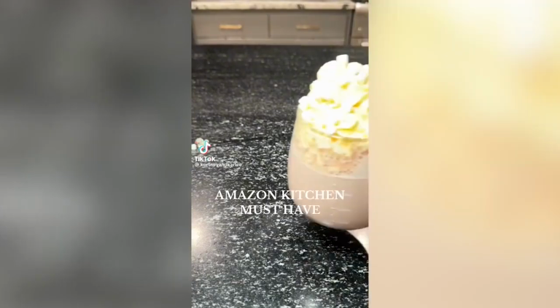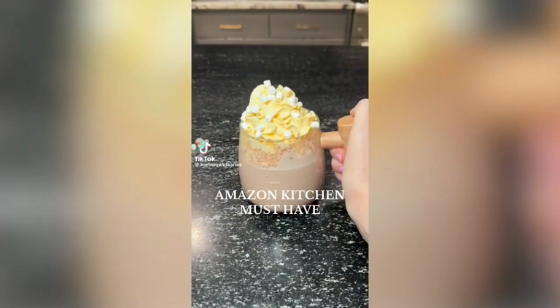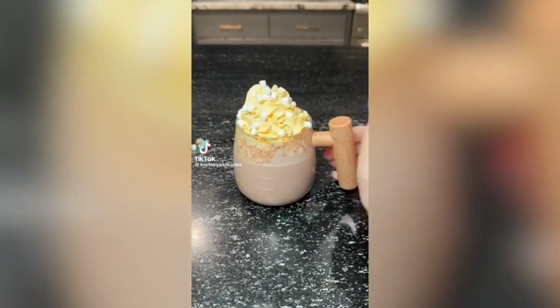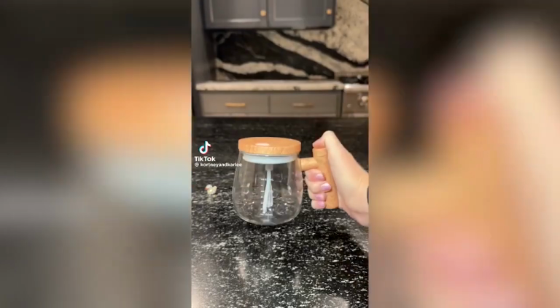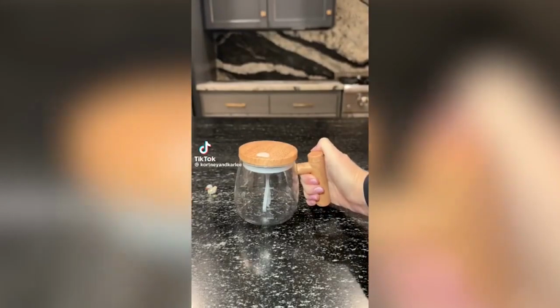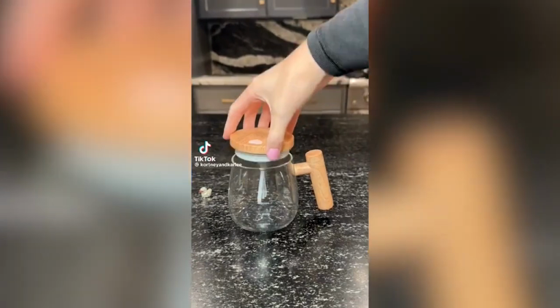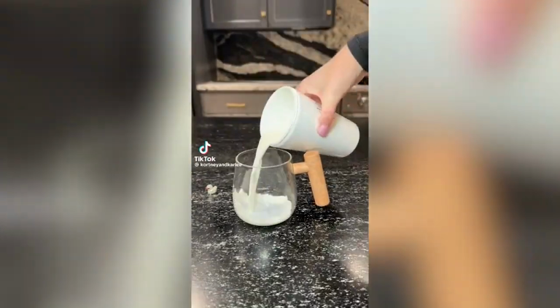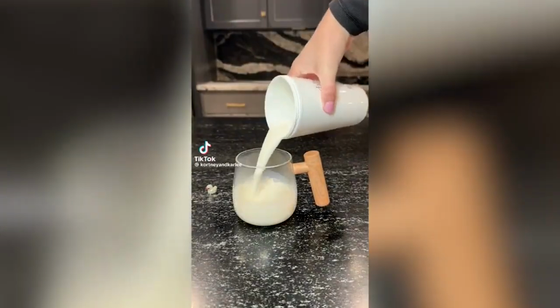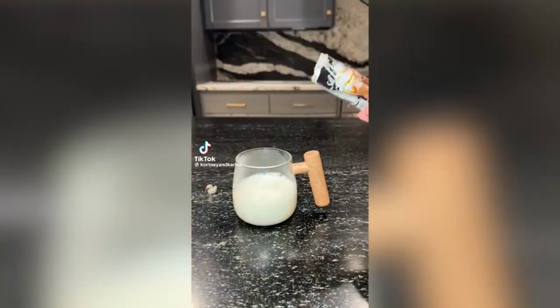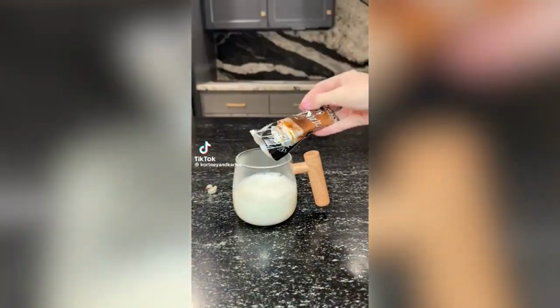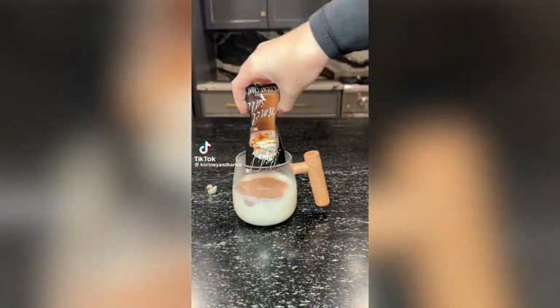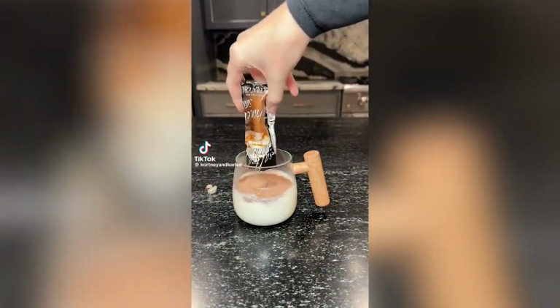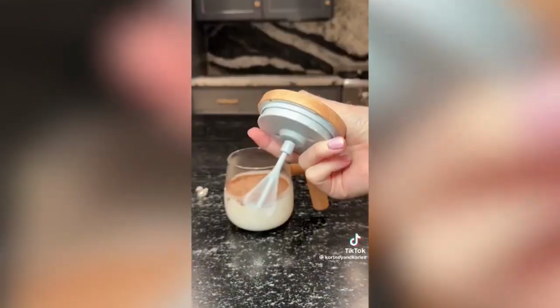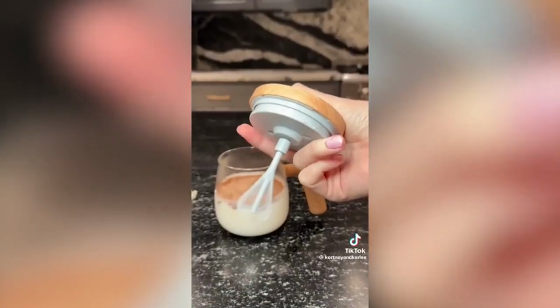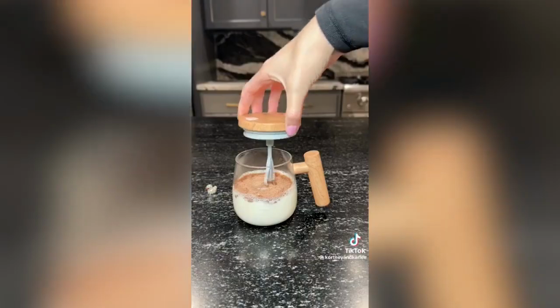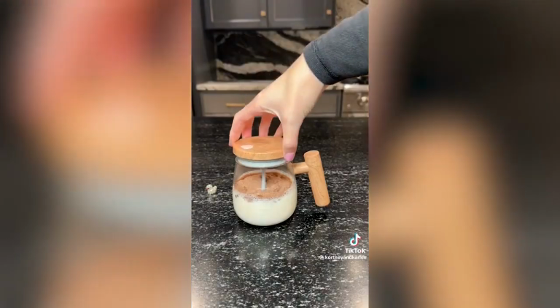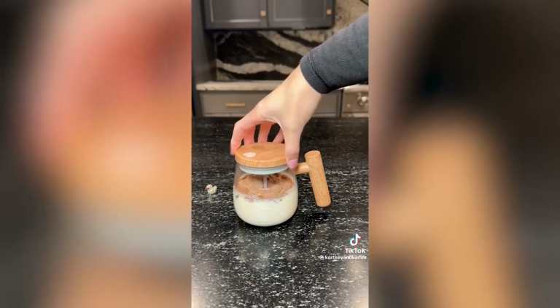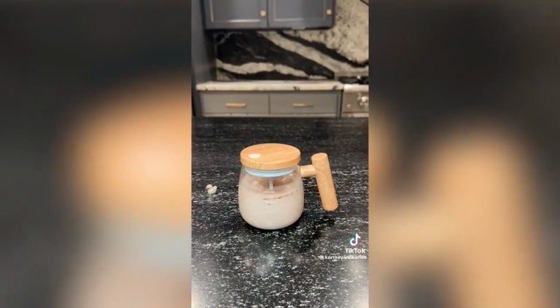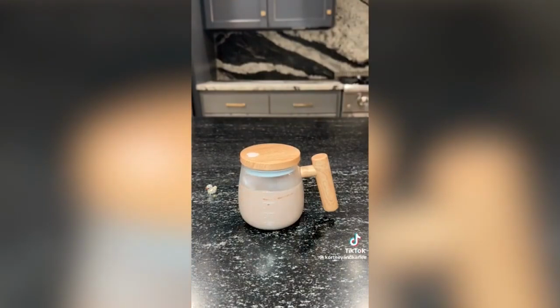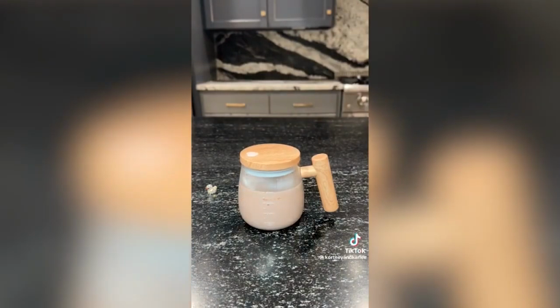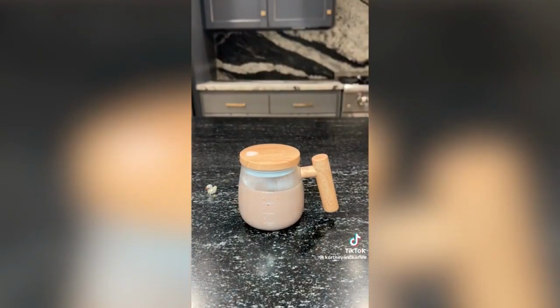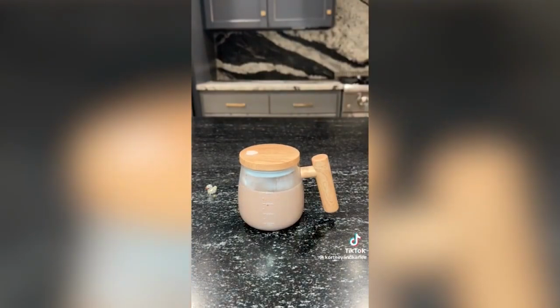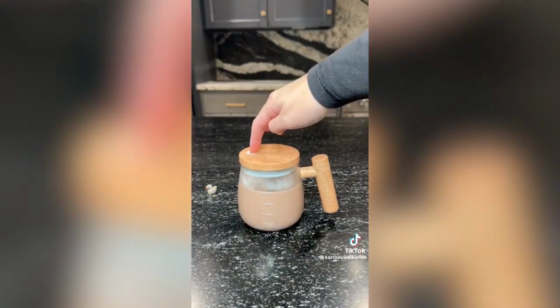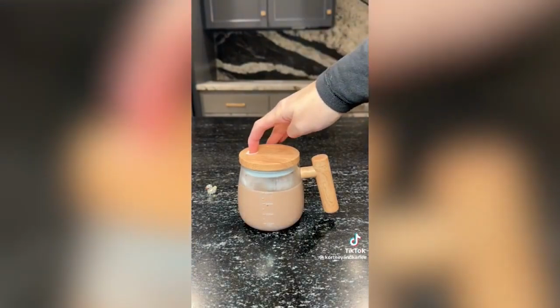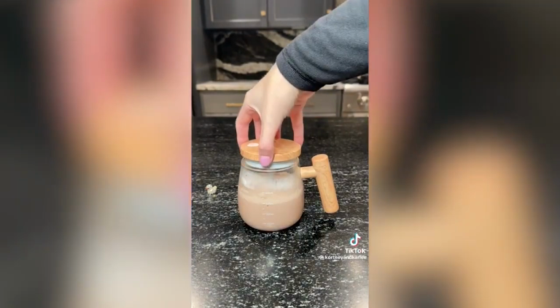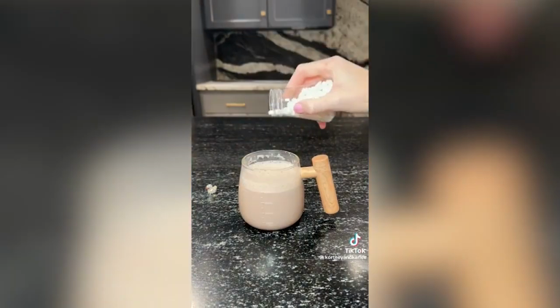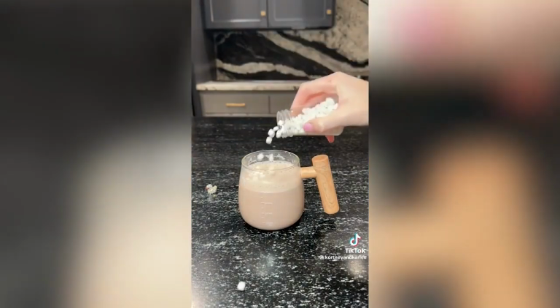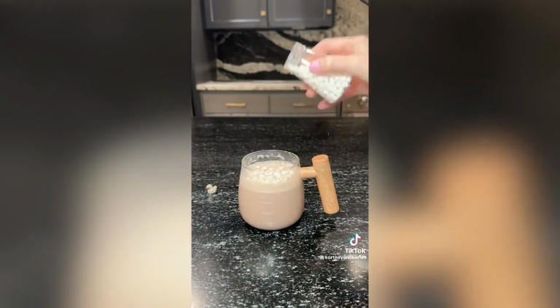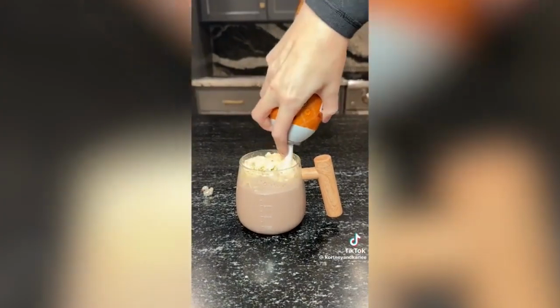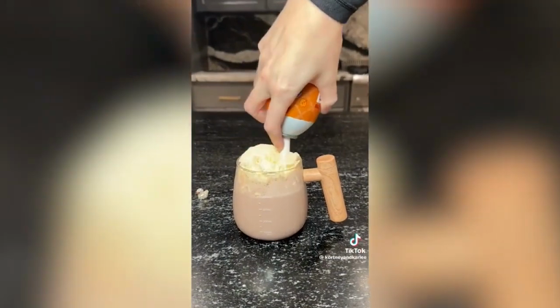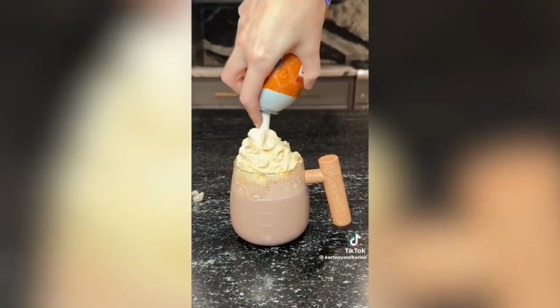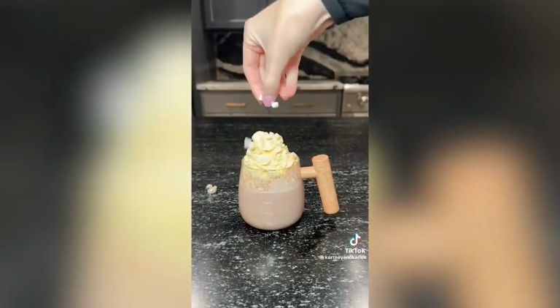Amazon kitchen must-have: step up your coffee or hot chocolate game with this self-stirring mug. Just add two AAA batteries to the lid and let it do the hard work for you. It makes my morning drink a breeze and I absolutely love this mug.